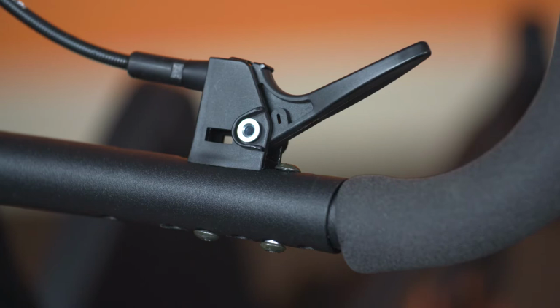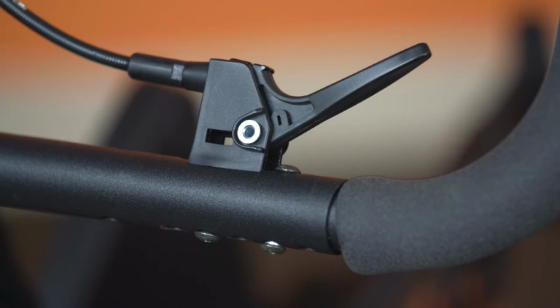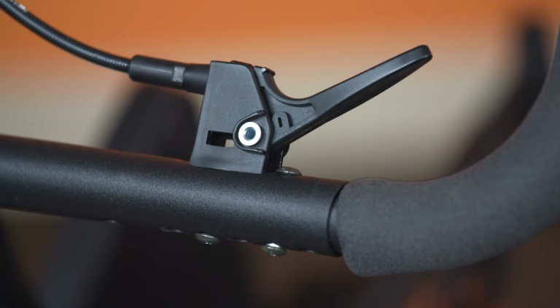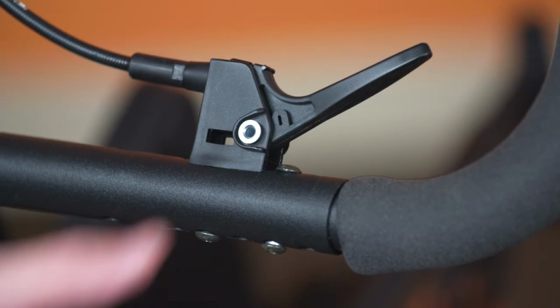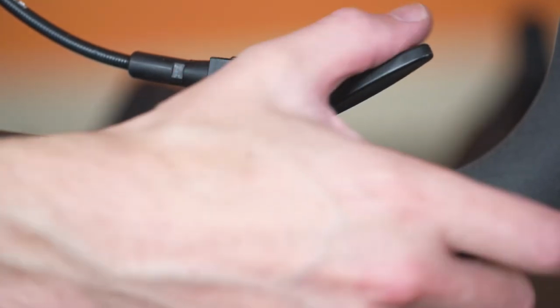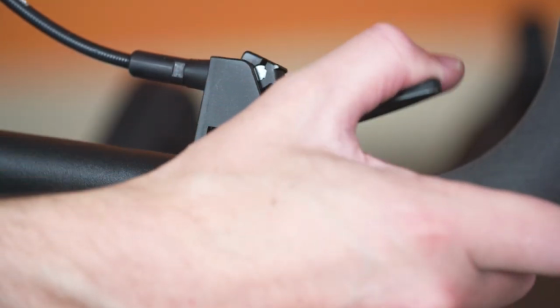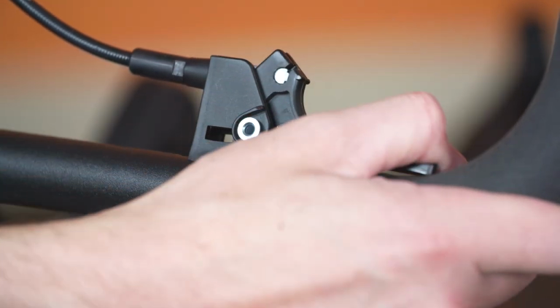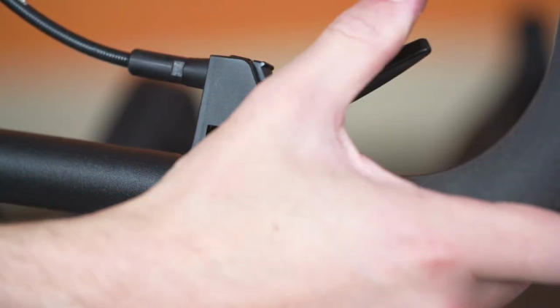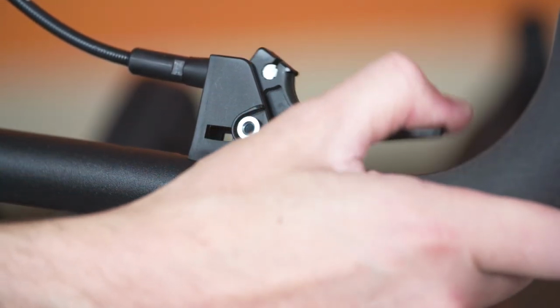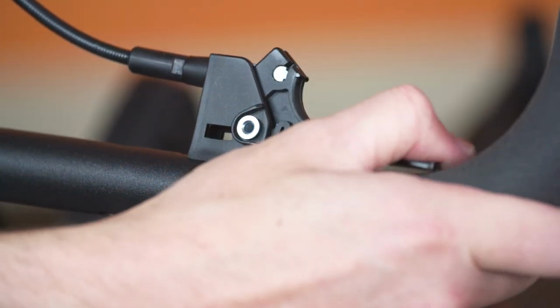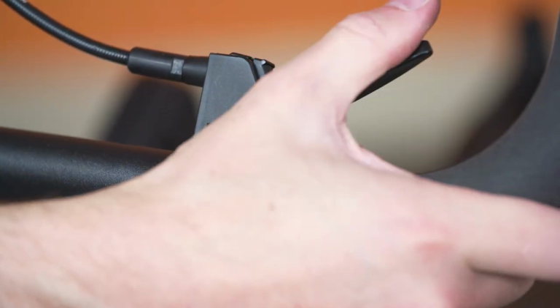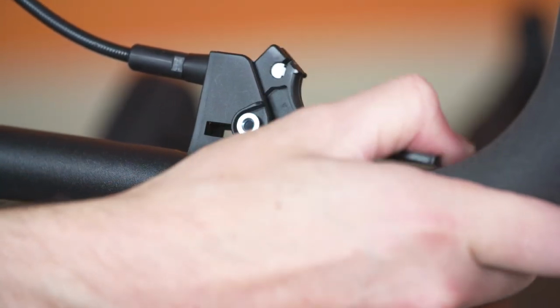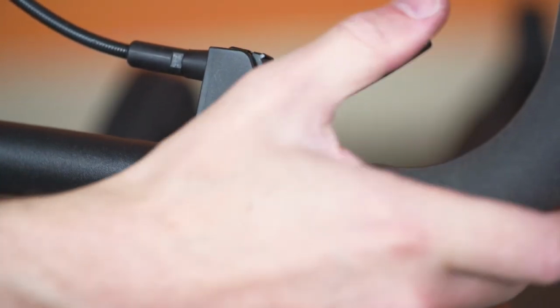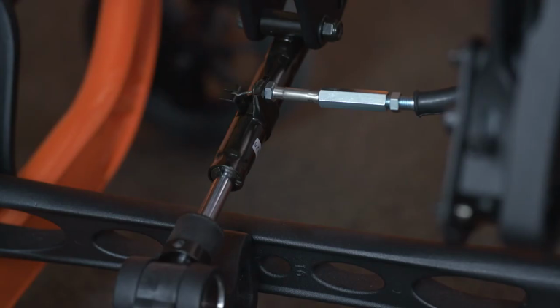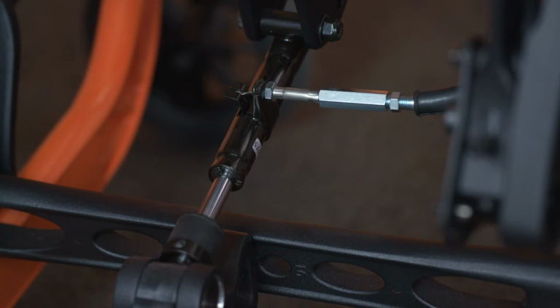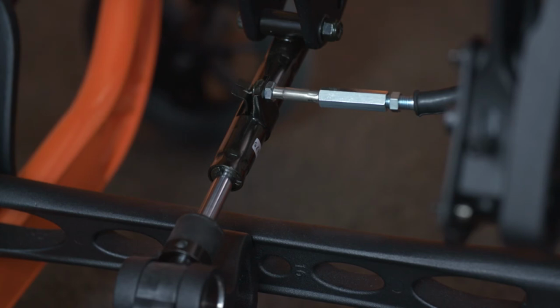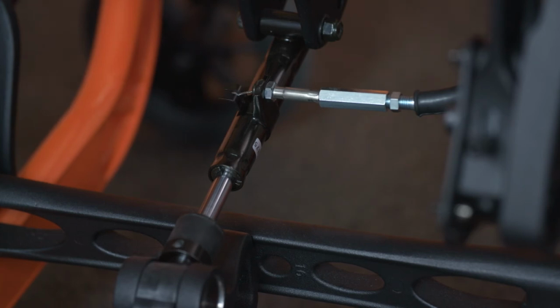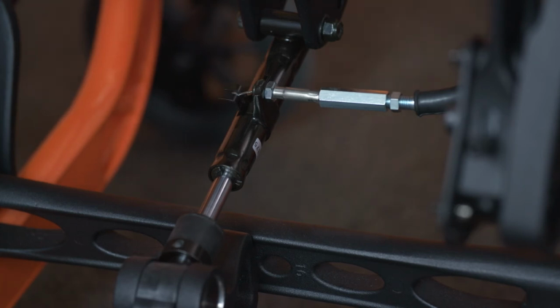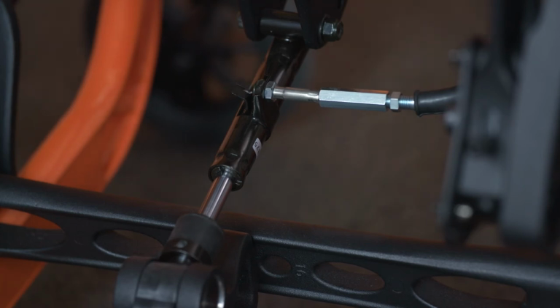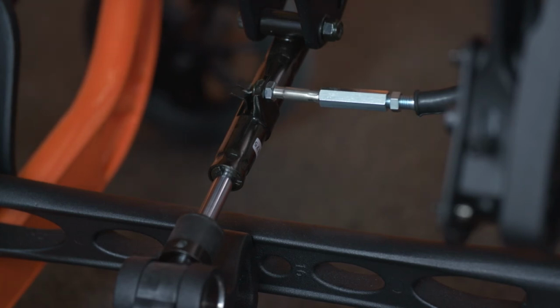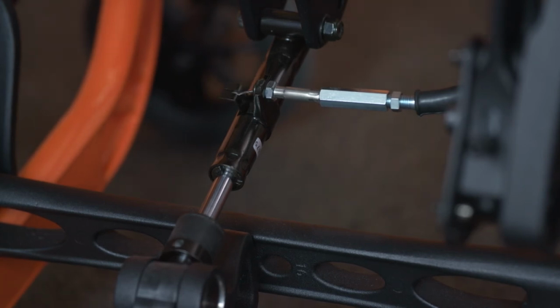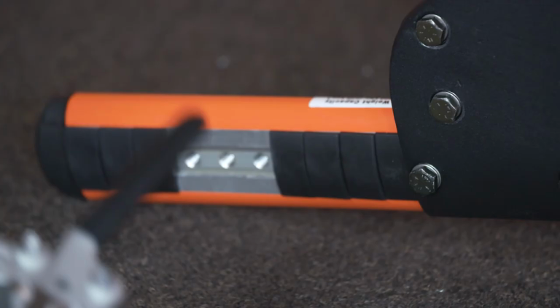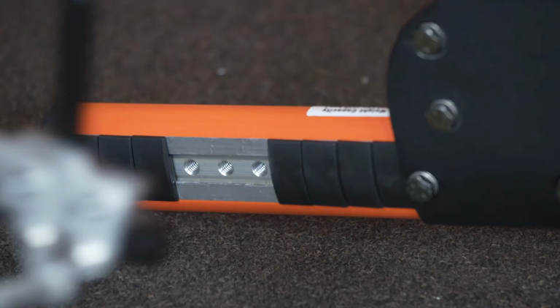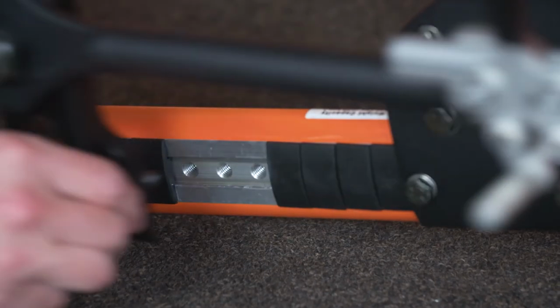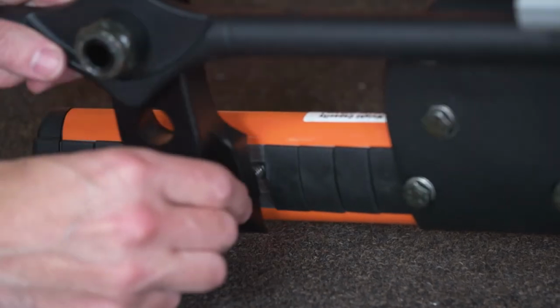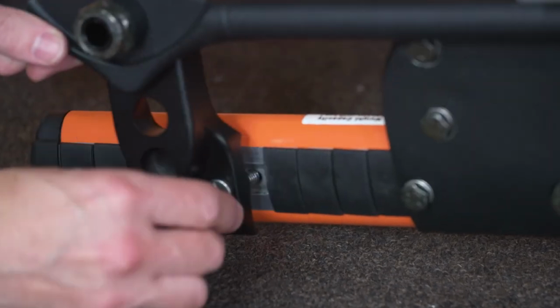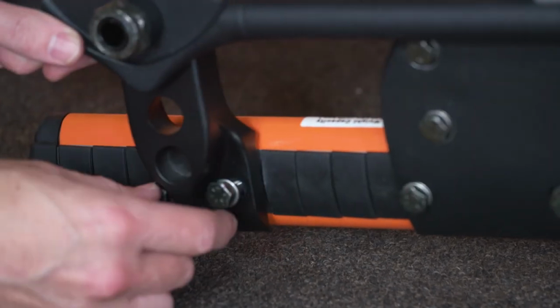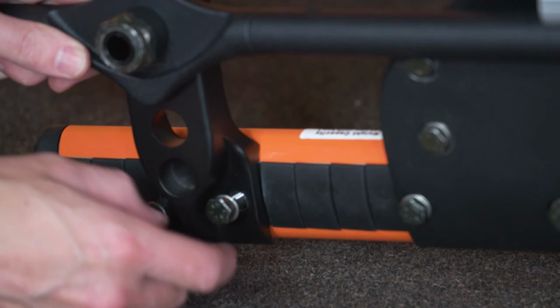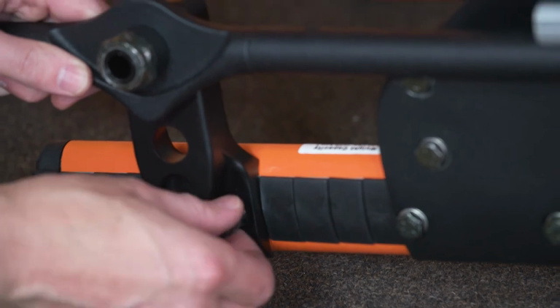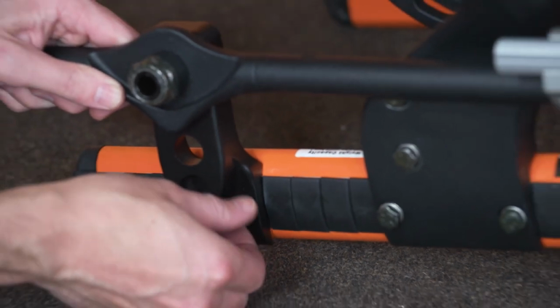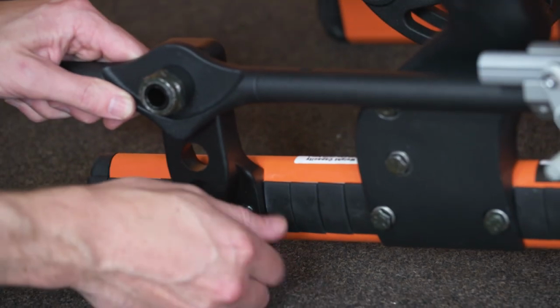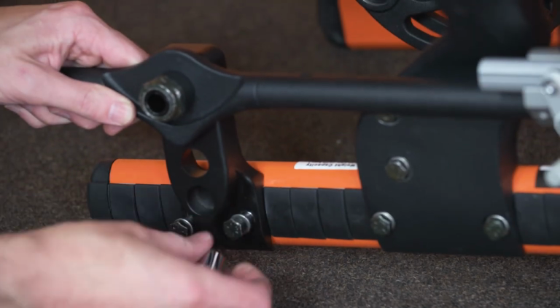Check trigger travel, and if necessary, adjust the cable turnbuckle. Triggers should have a small amount of free play when fully released. Reinstall the axle plate and torque the fasteners to specification.